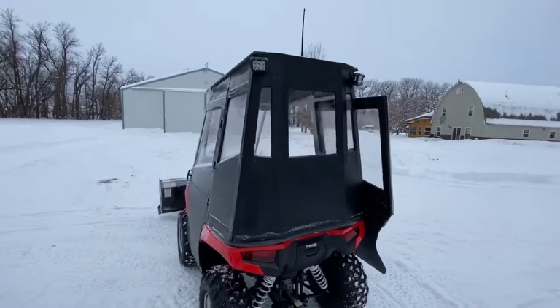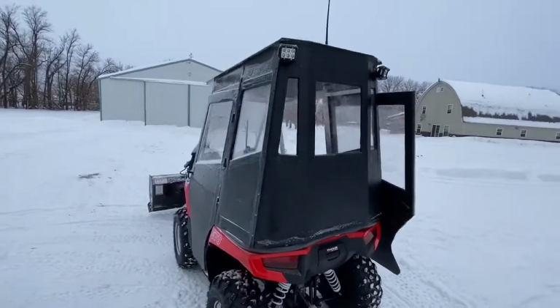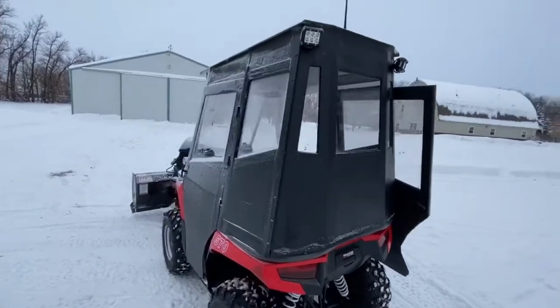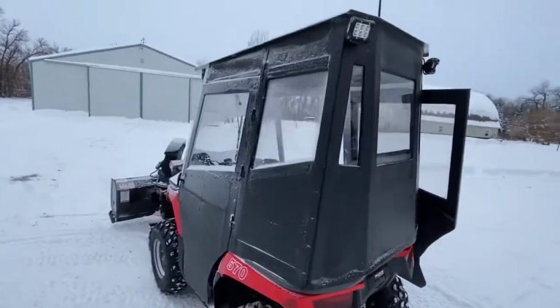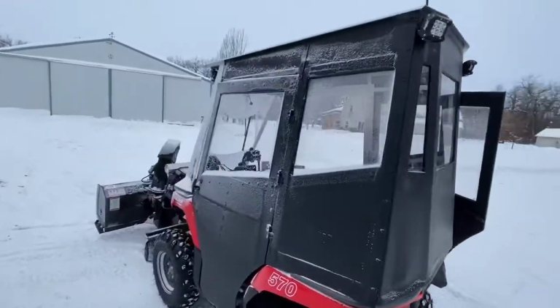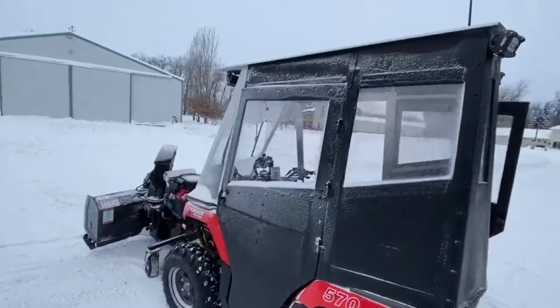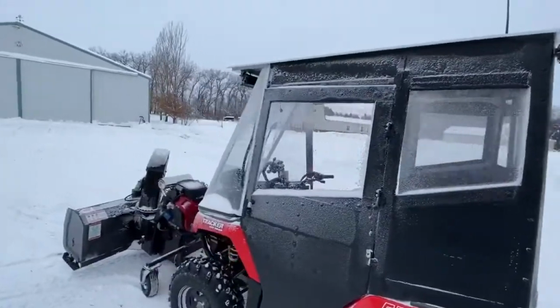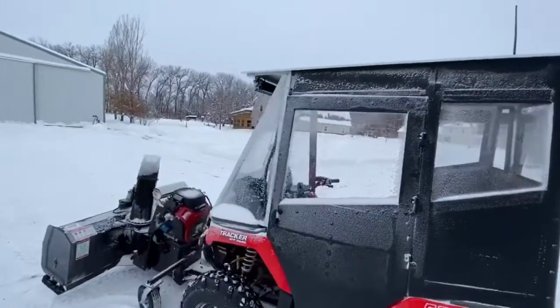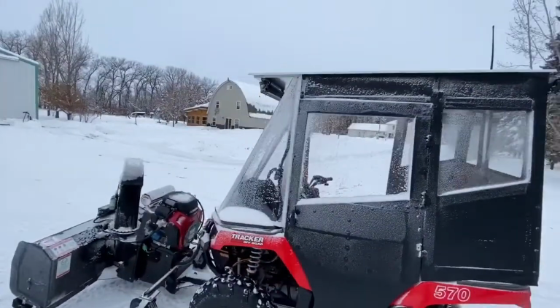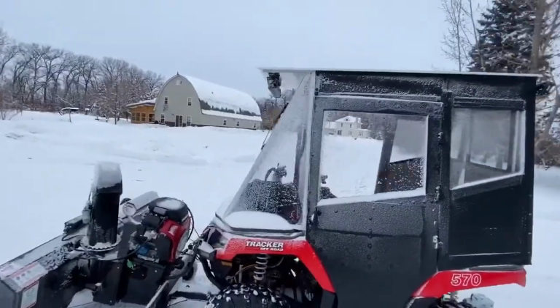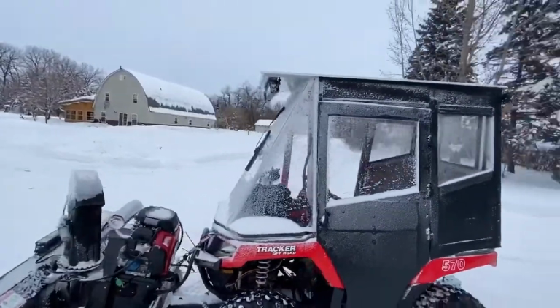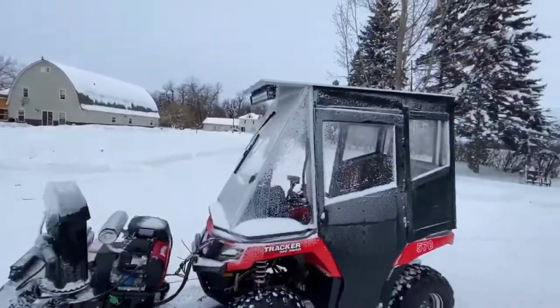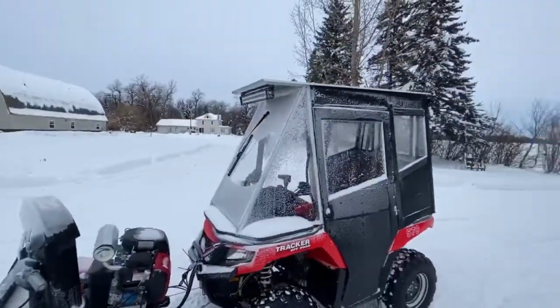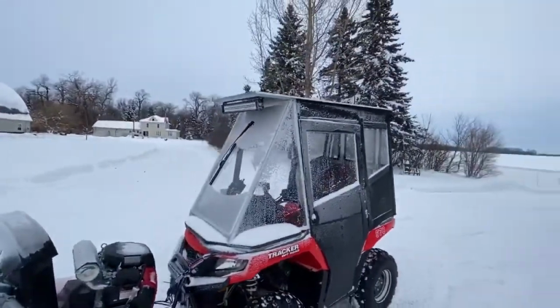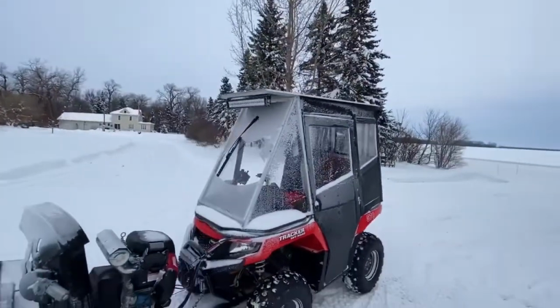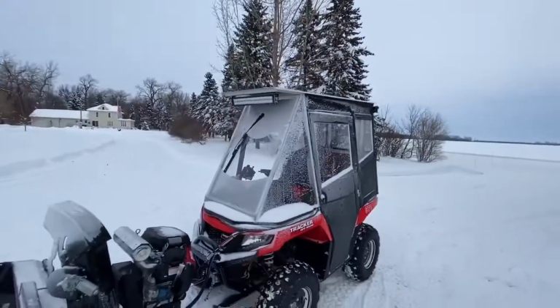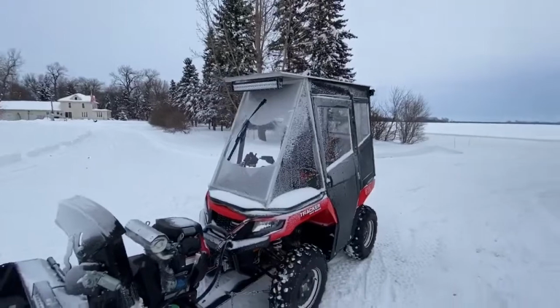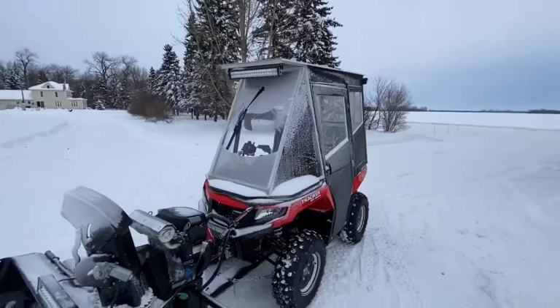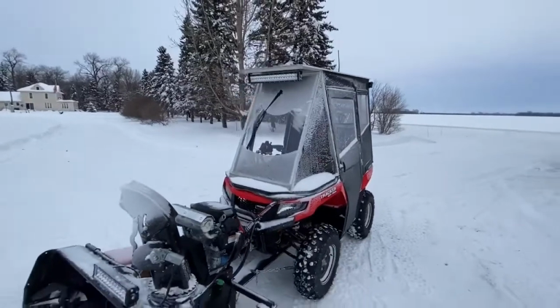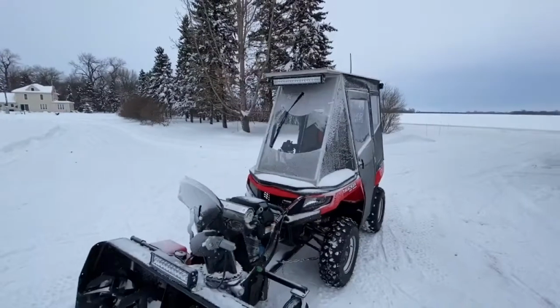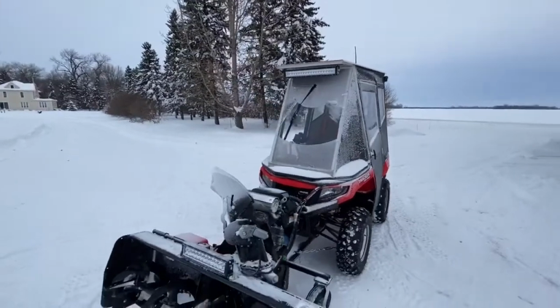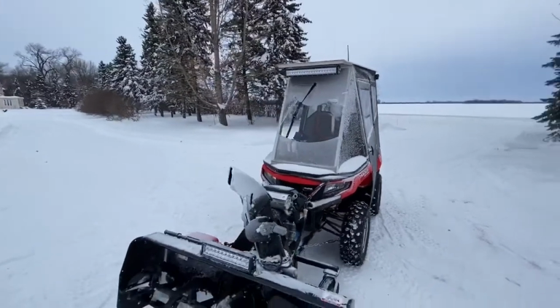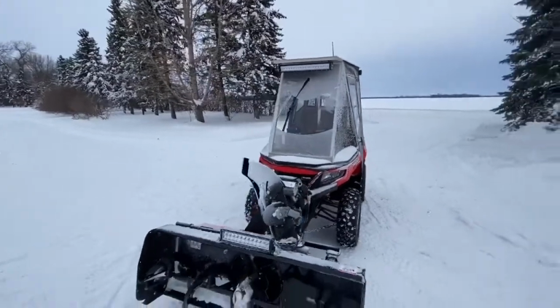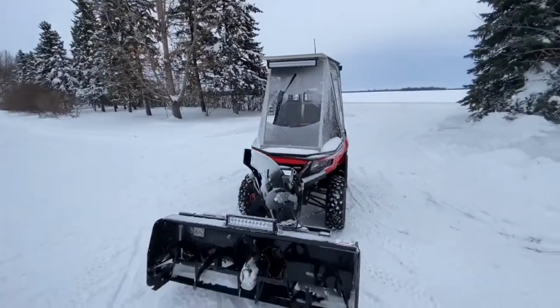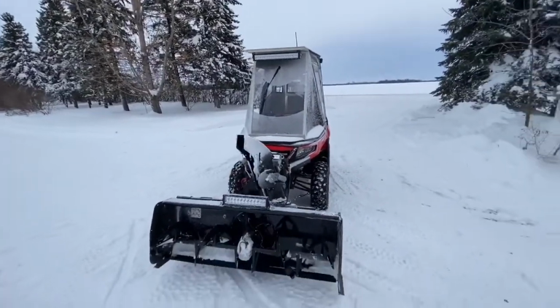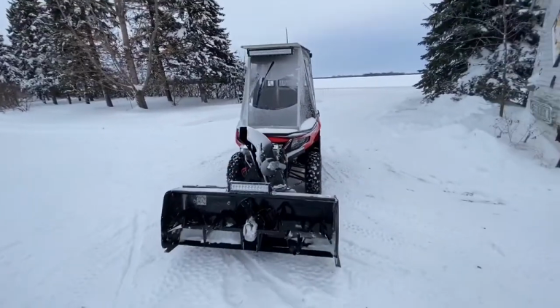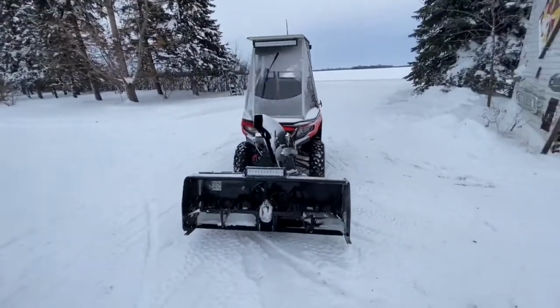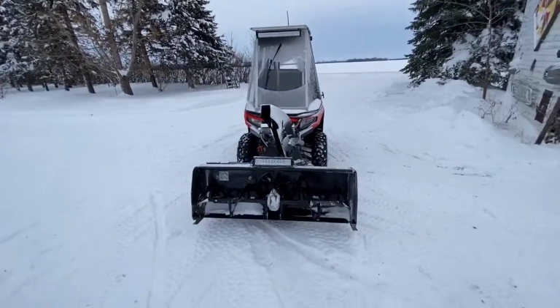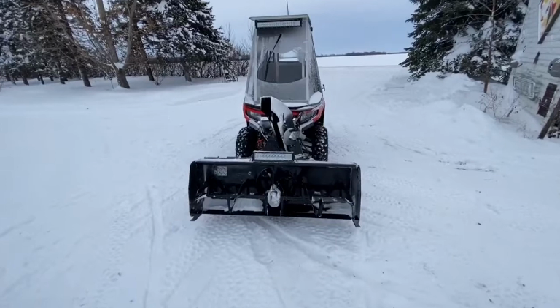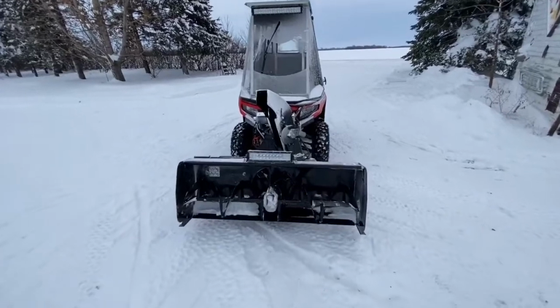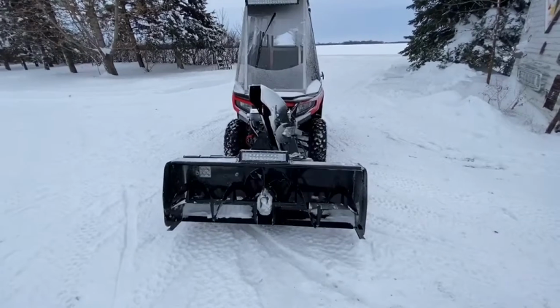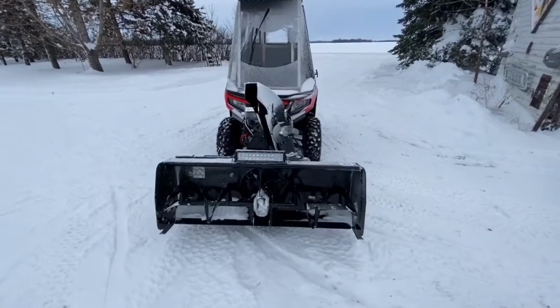I have lights on the back and a big light bar on the front to really shine through the darkness, because a lot of the snow blowing here is done in the morning and evening in the dark. There's another light on the blower itself.